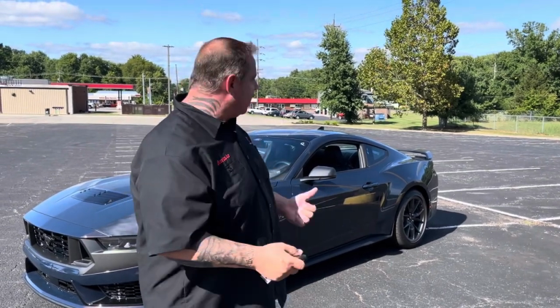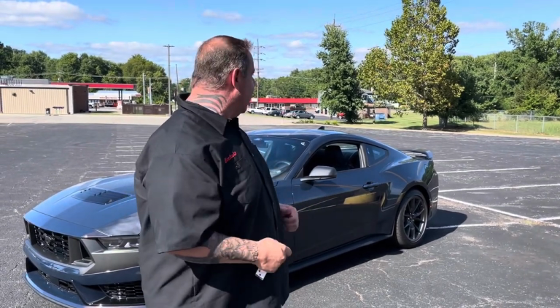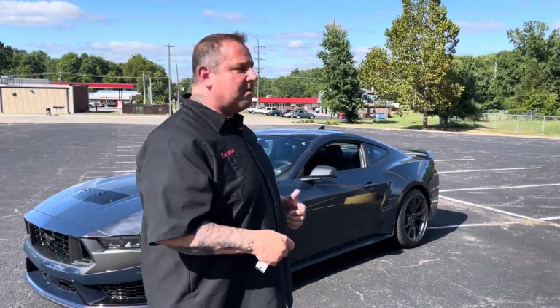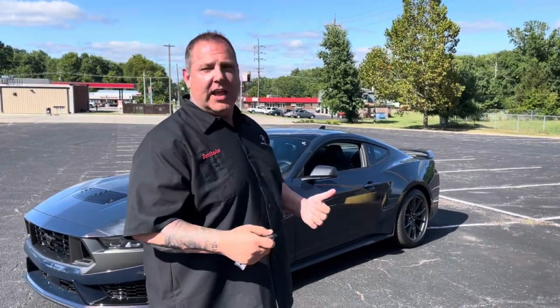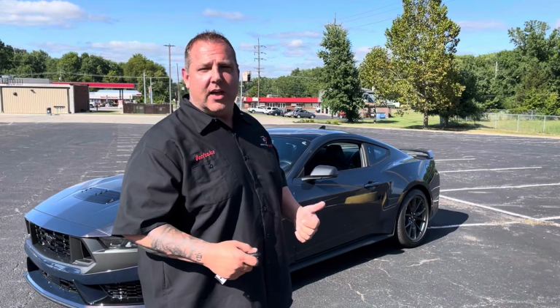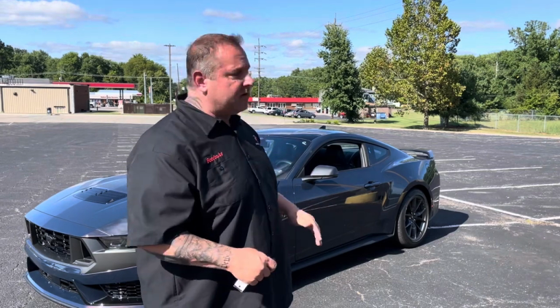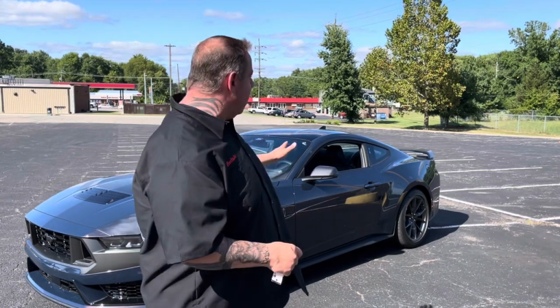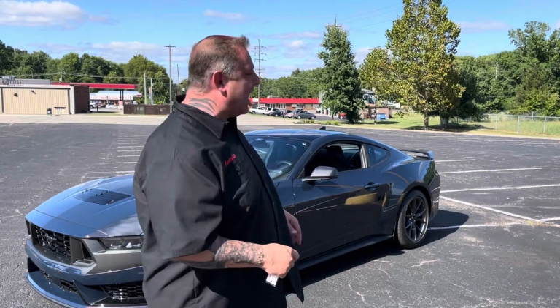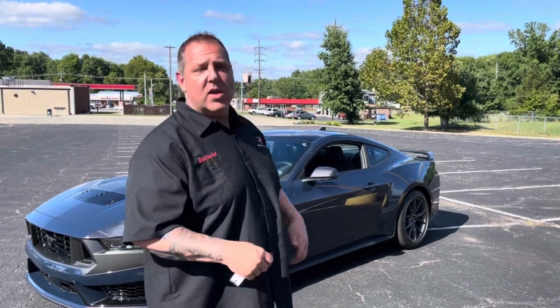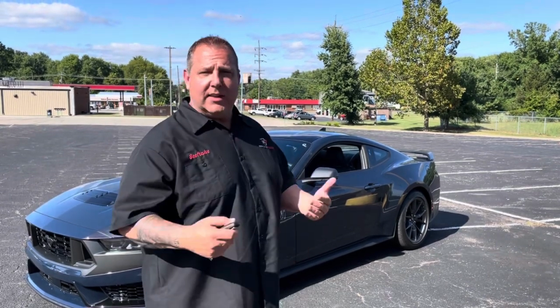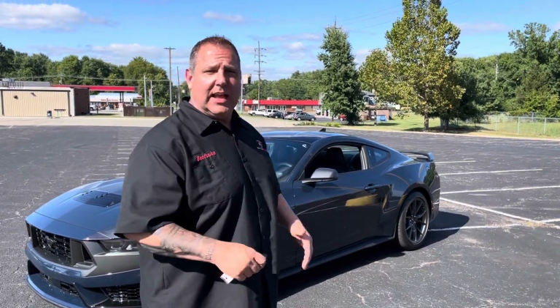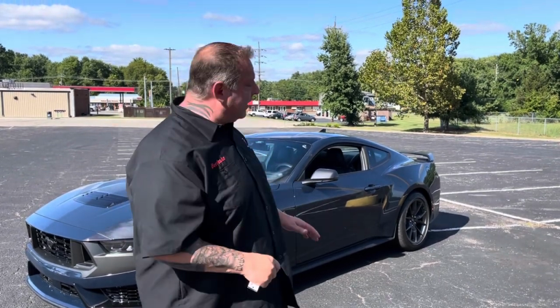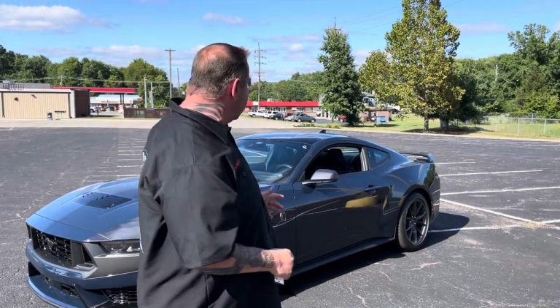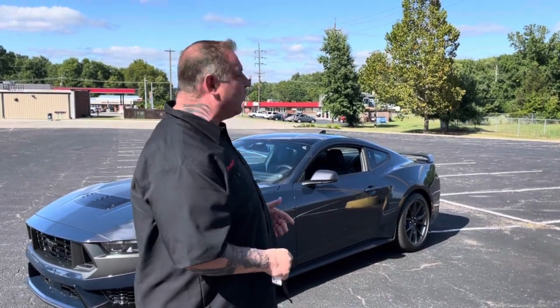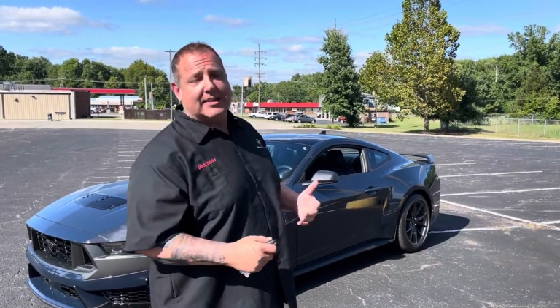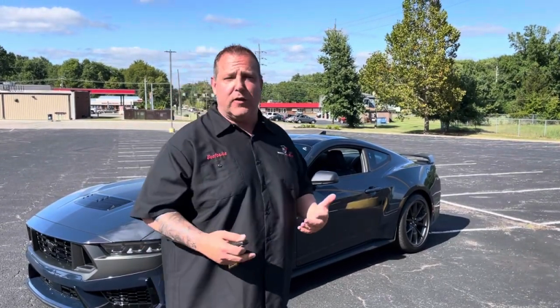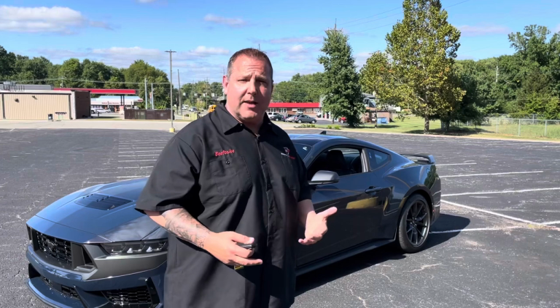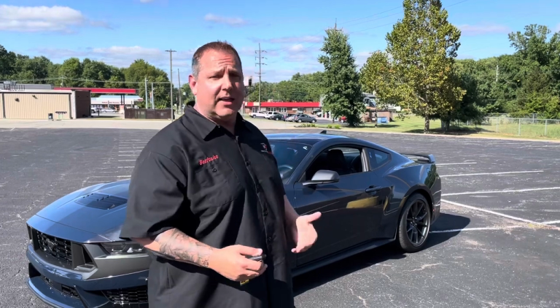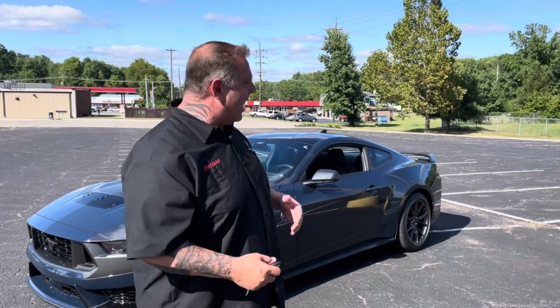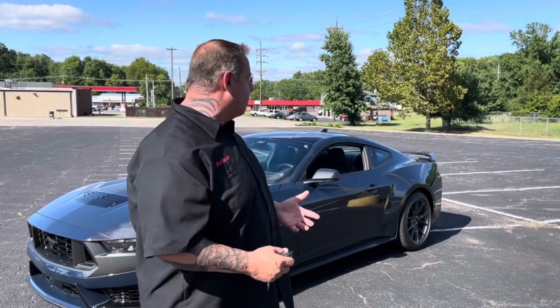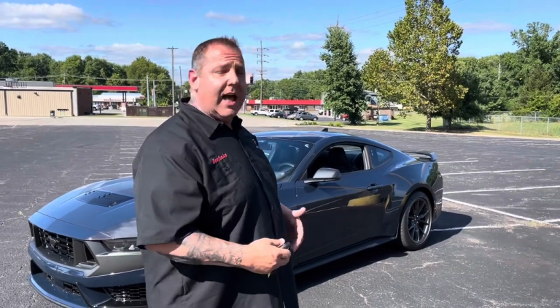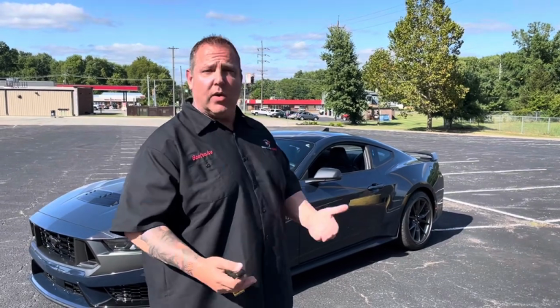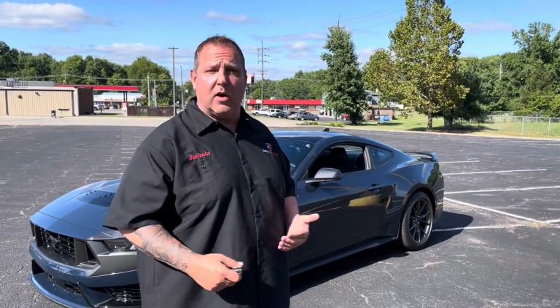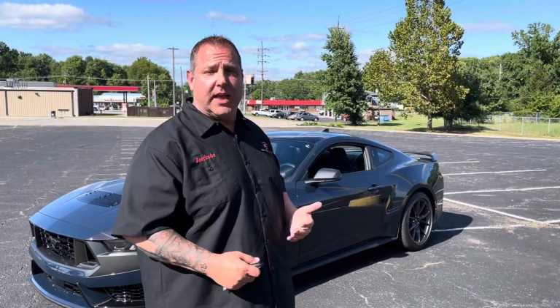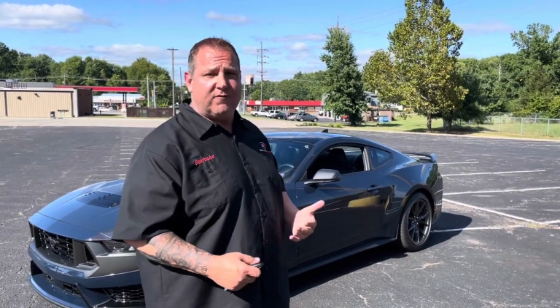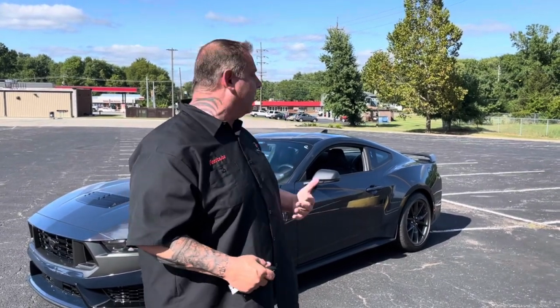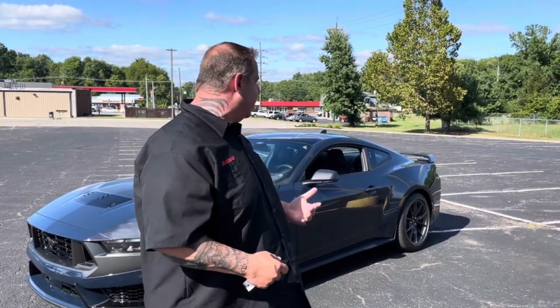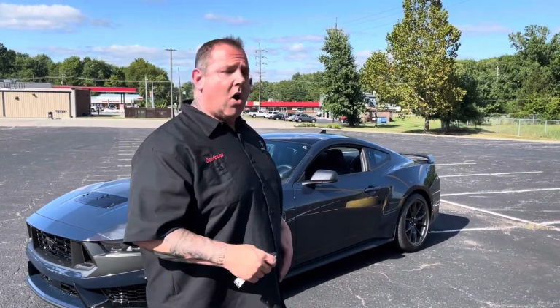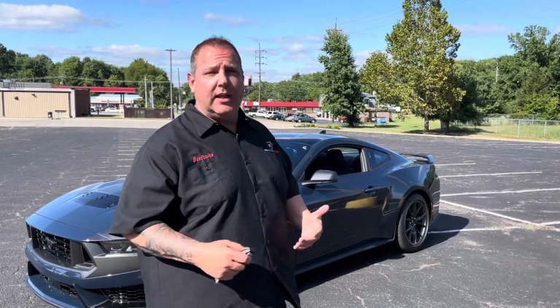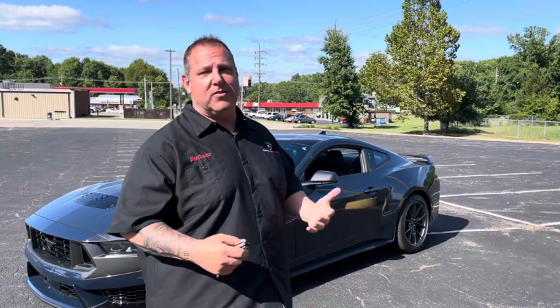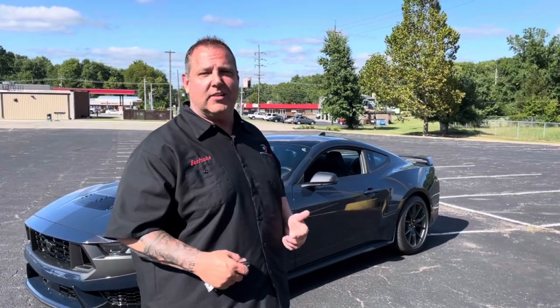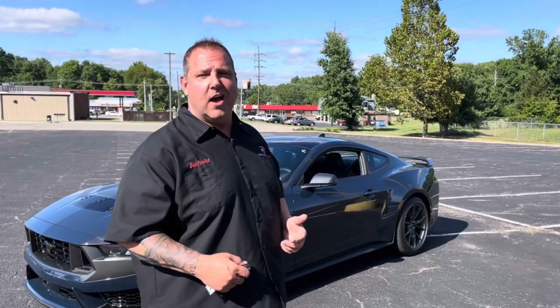Appreciate all the customers. Follow us on our channel — anything you need. We're going to be doing a lot of stuff with this S650 Mustang: testing parts out, seeing what carries over from the S550 and what doesn't. All your needs — beefcakeracing.com.